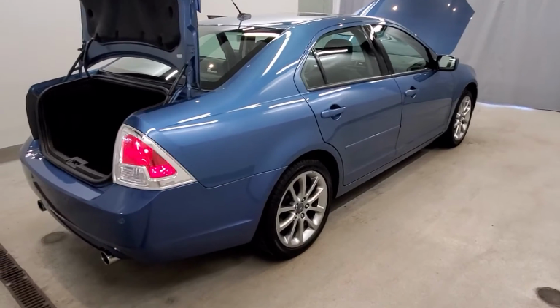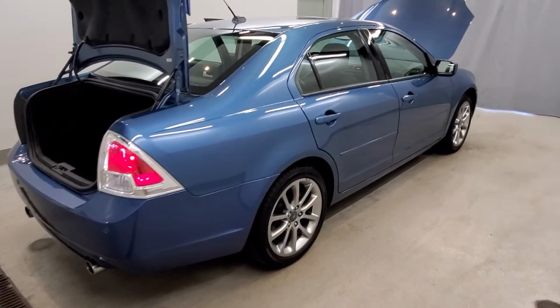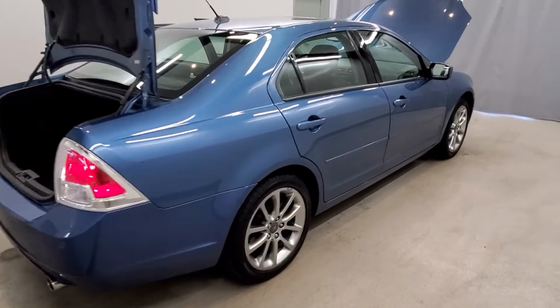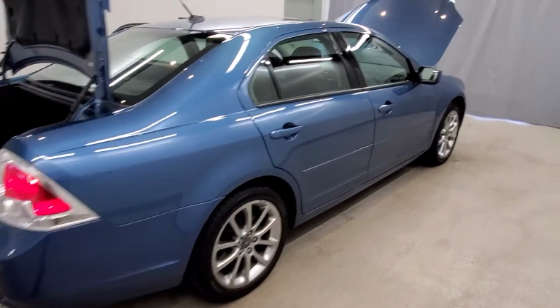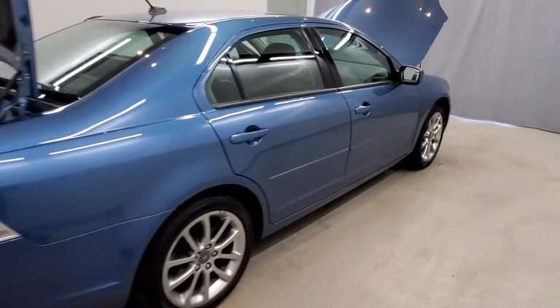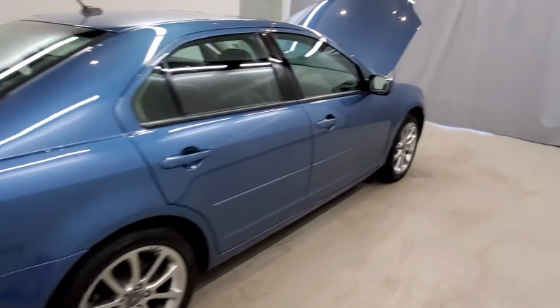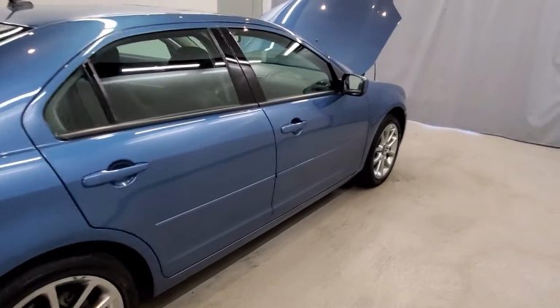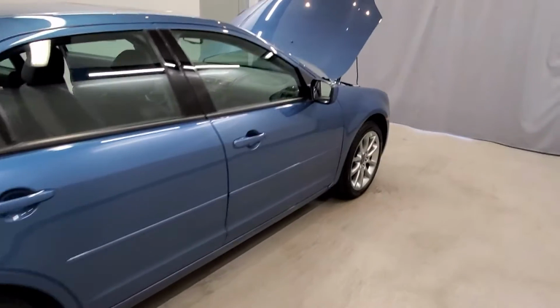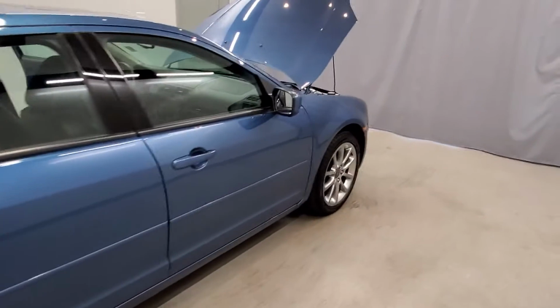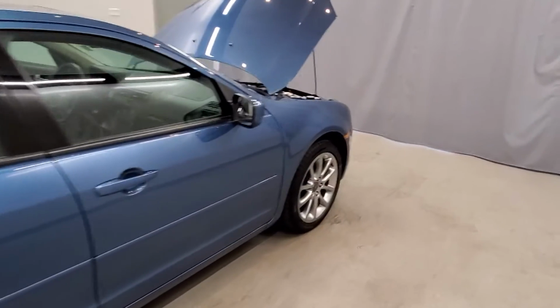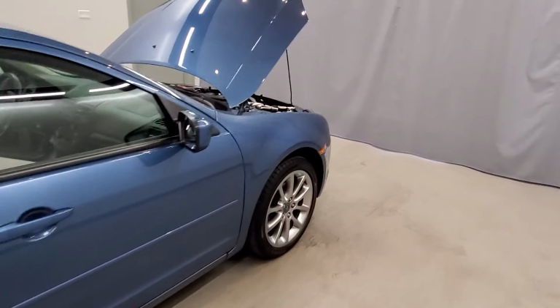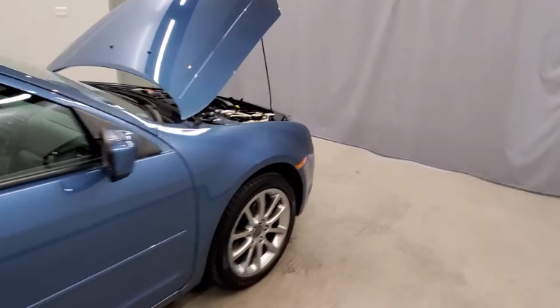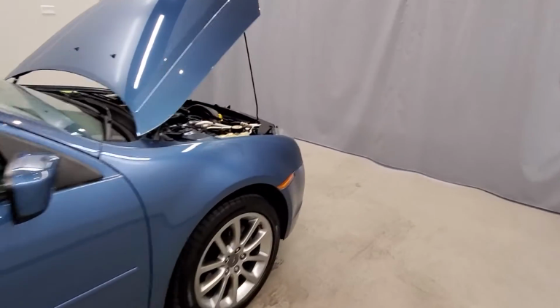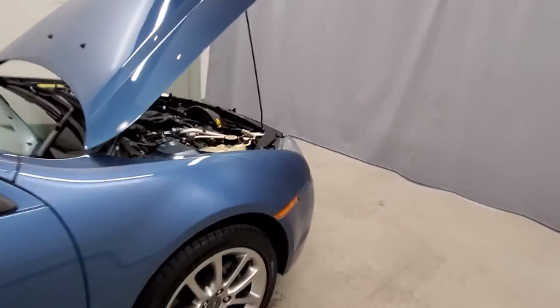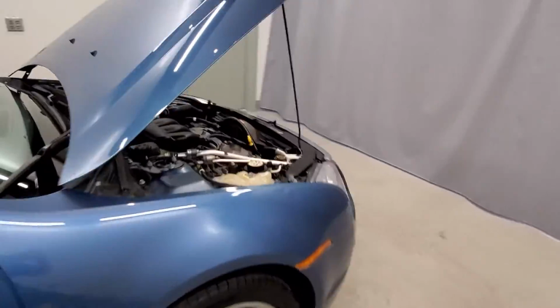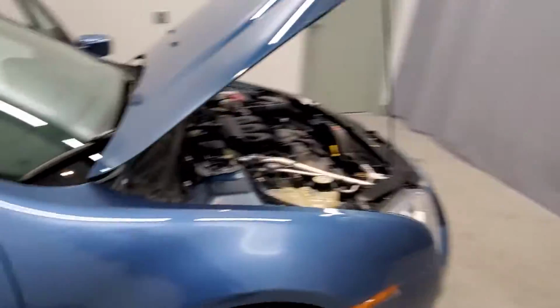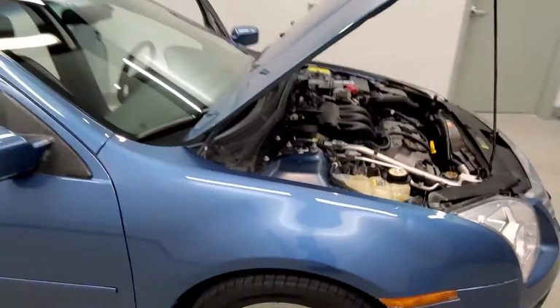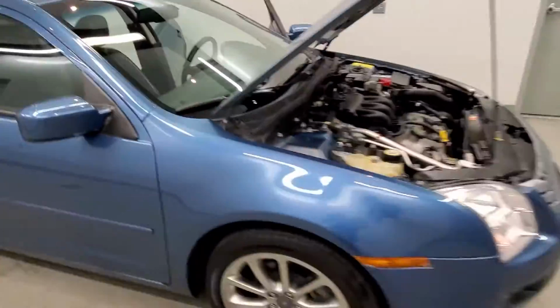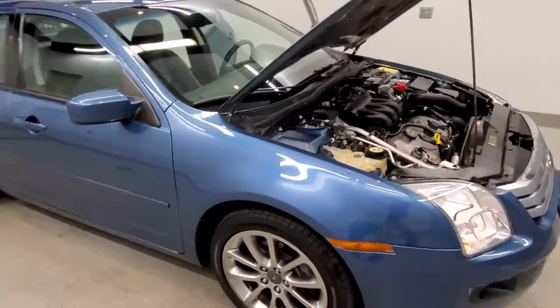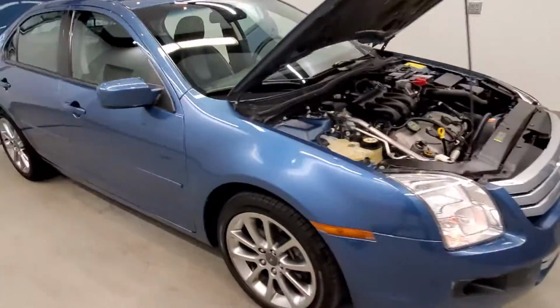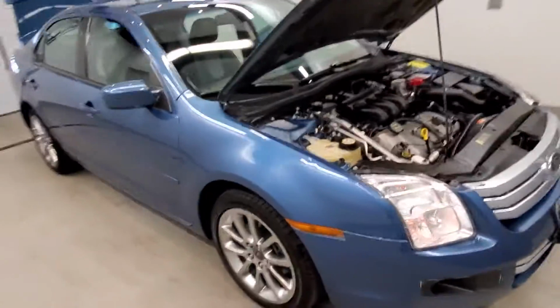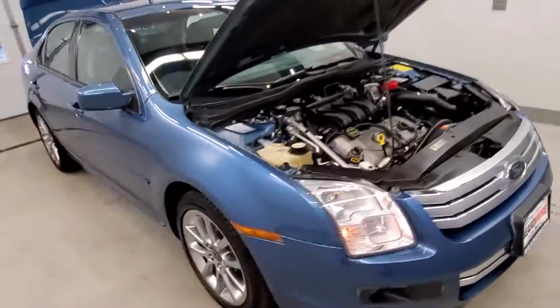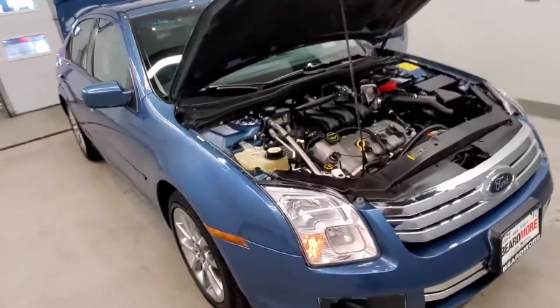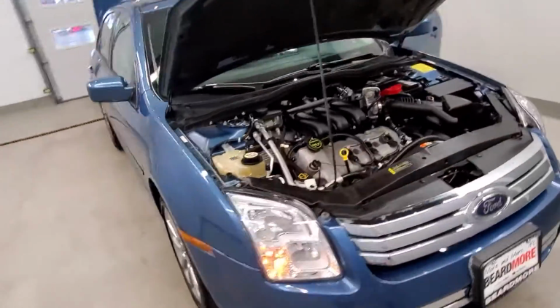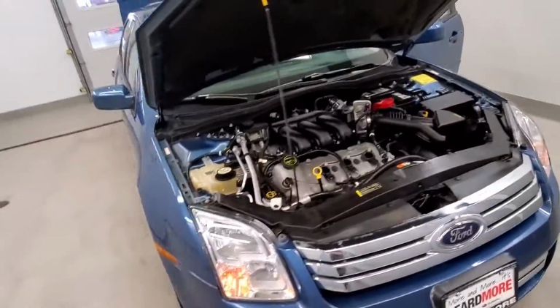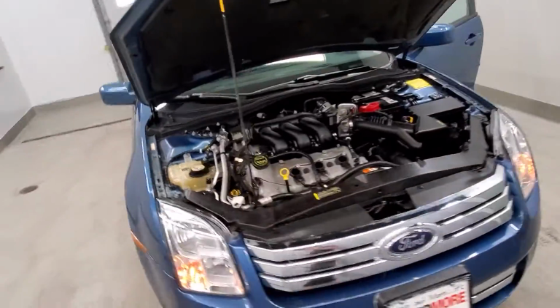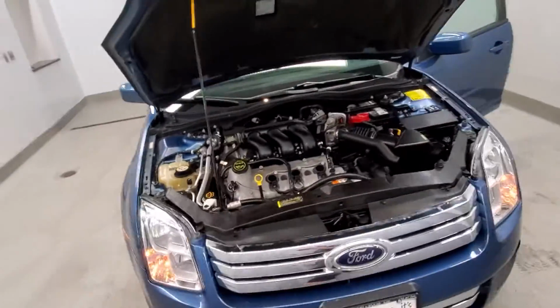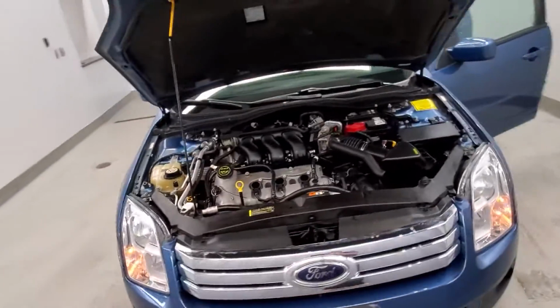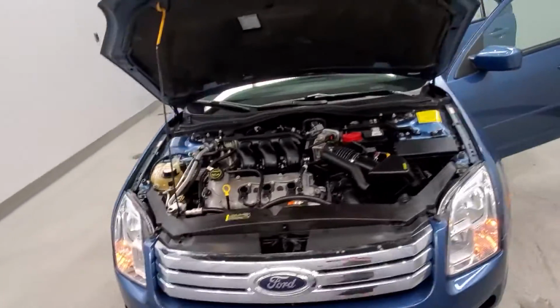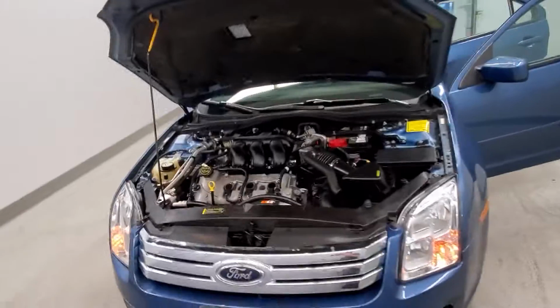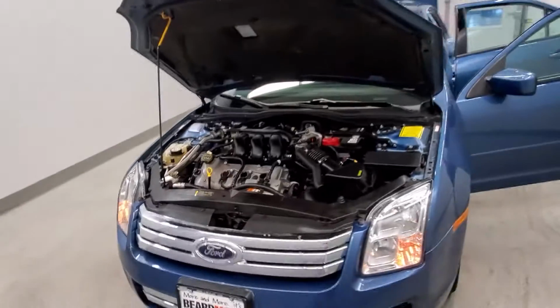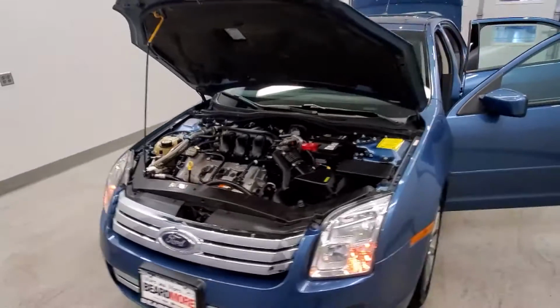This vehicle comes with a four-wheel independent suspension system with speed-sensitive steering, traction control, four-wheel disc brakes, ABS brakes, dual front-side impact airbags, low tire pressure warning, curtain airbags with overhead airbag, and rear tire pressure warning.